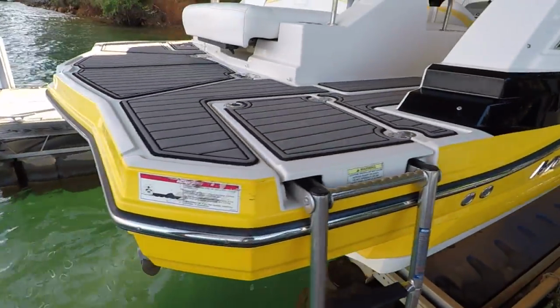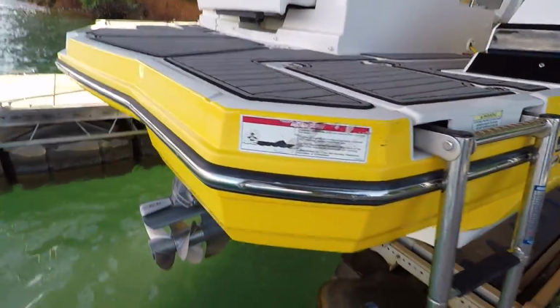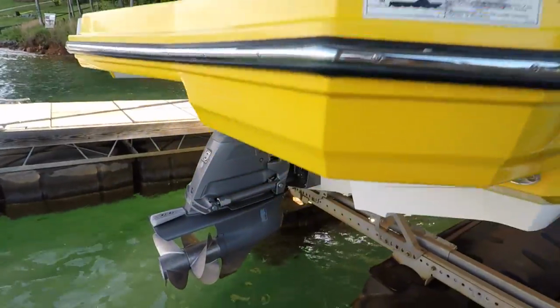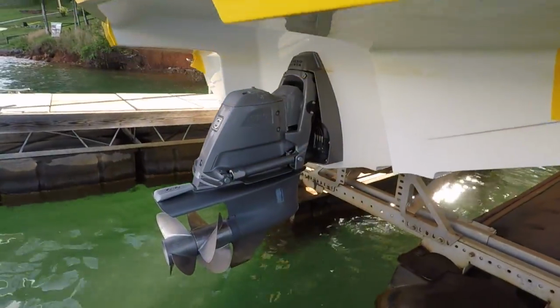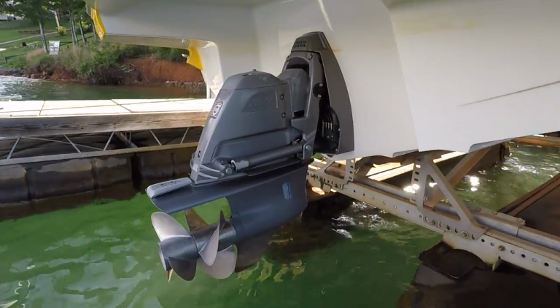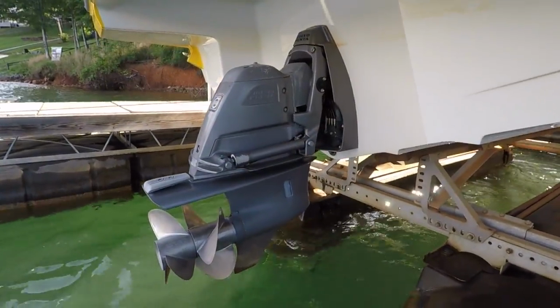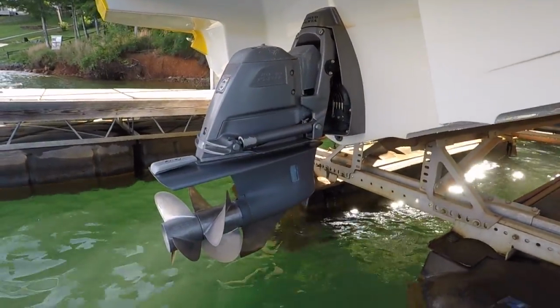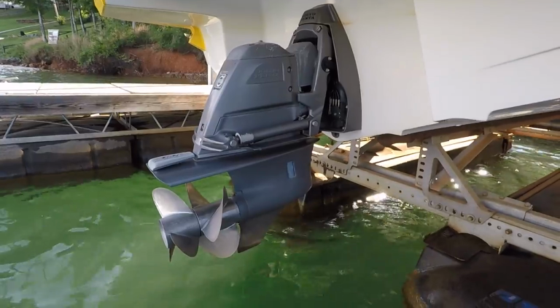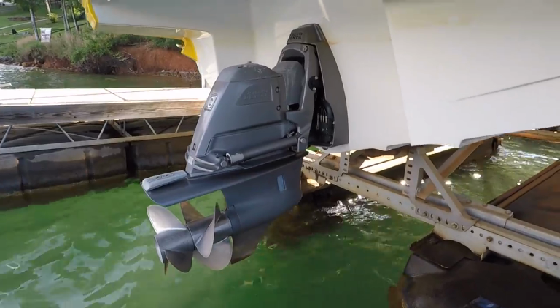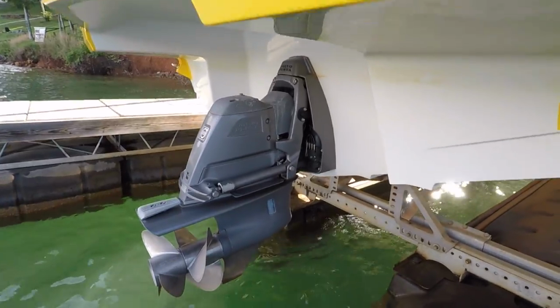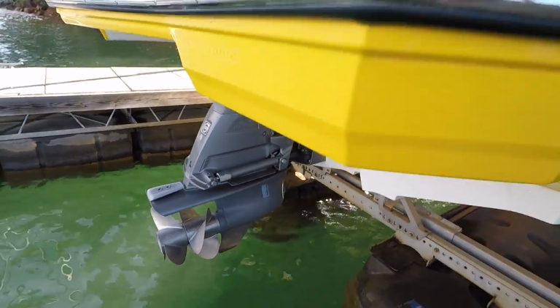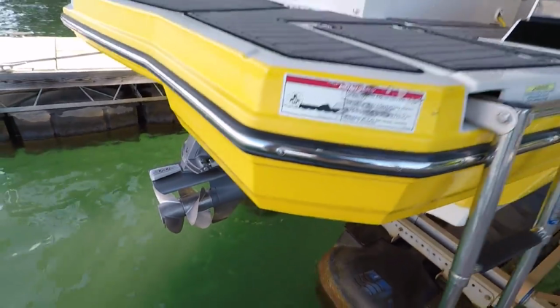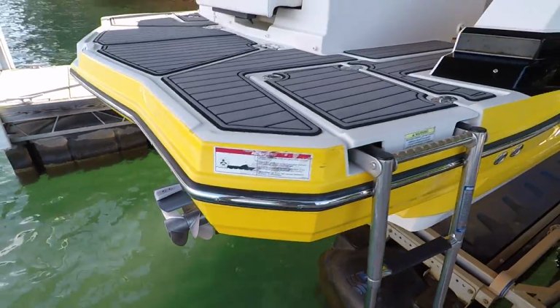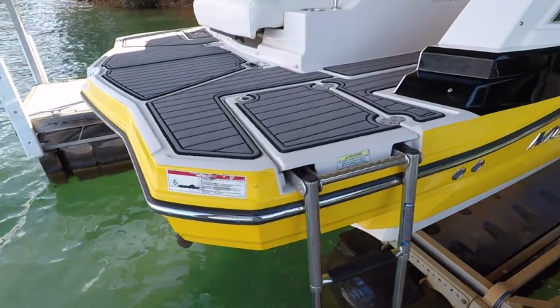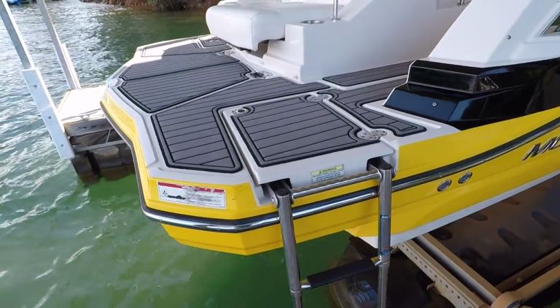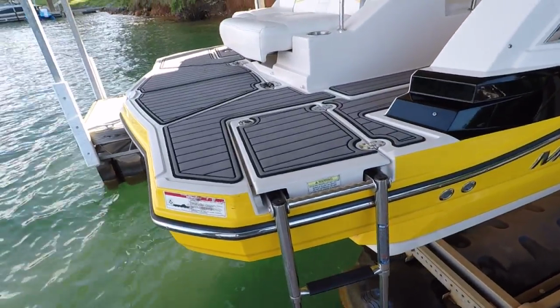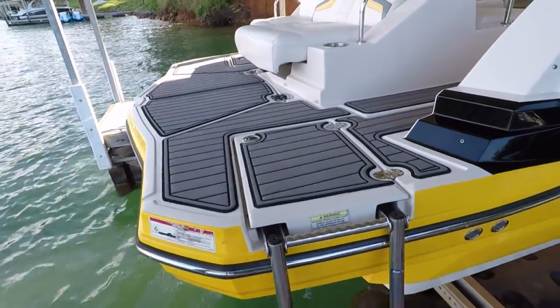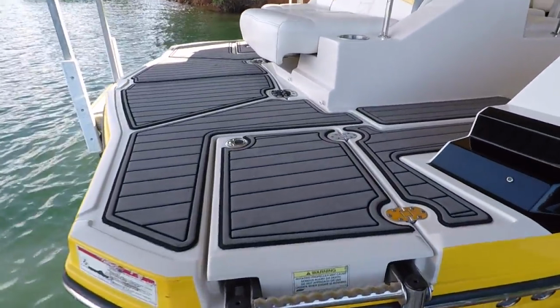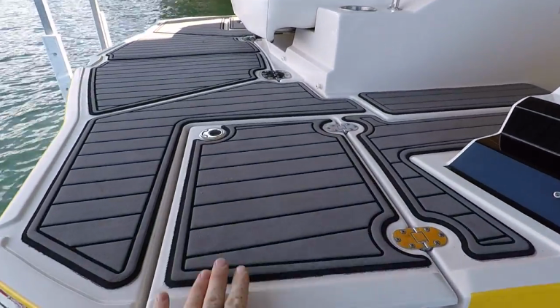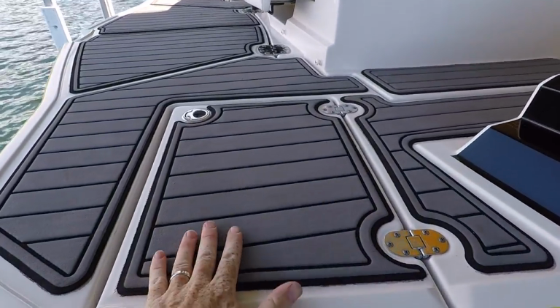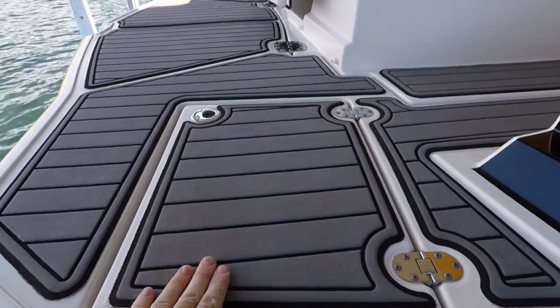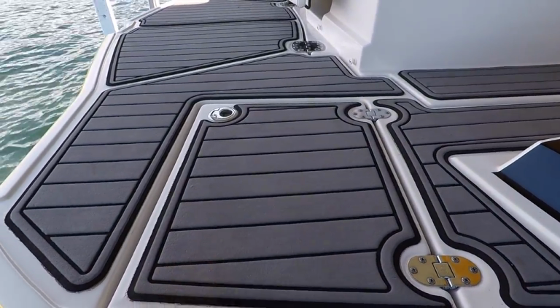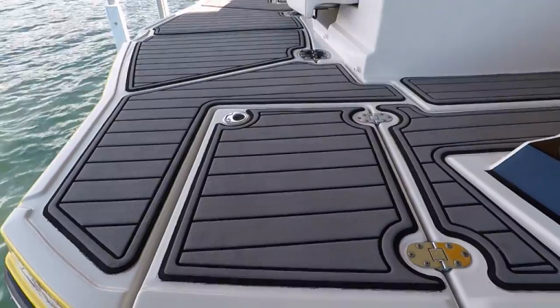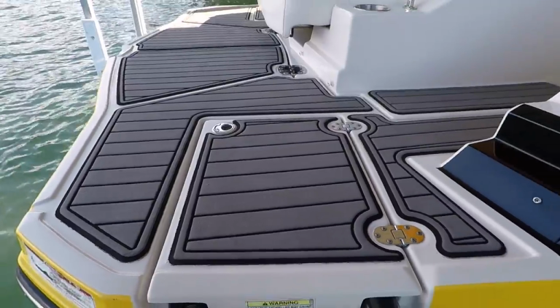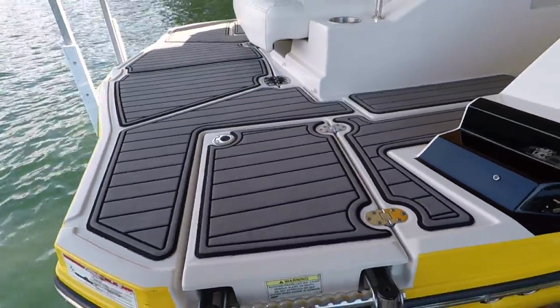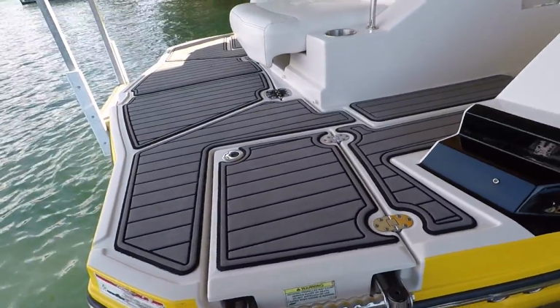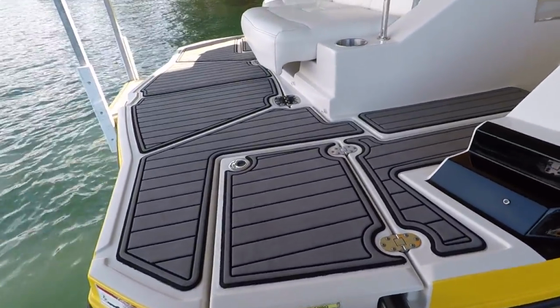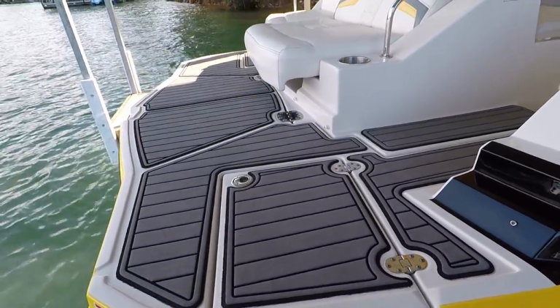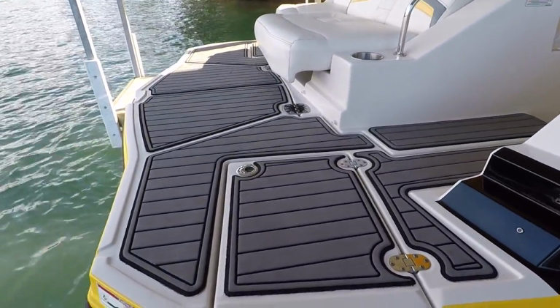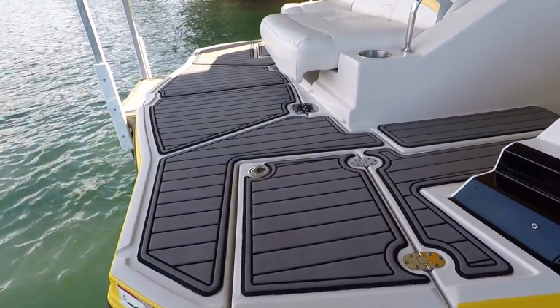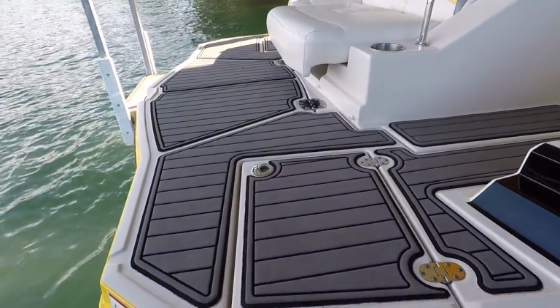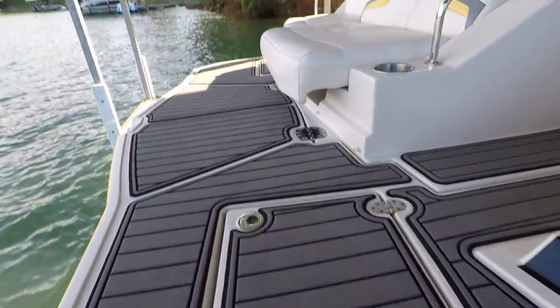I've got a three-step swim boarding ladder here hanging over the side that does fold up to this hatch. Here's your dual prop out drive. There's teak decking on your integrated swim platform.